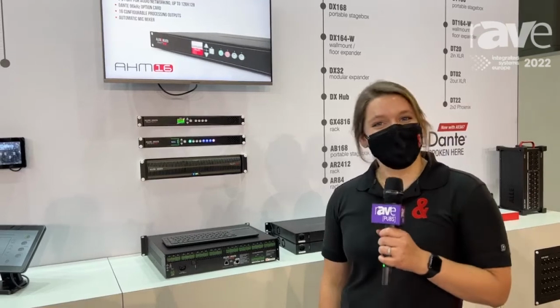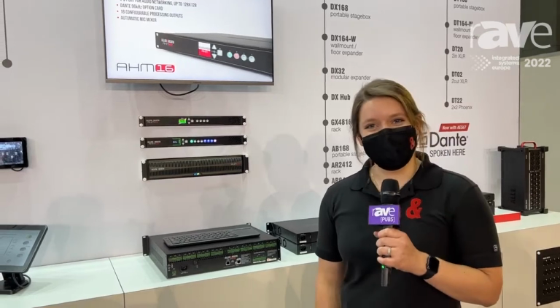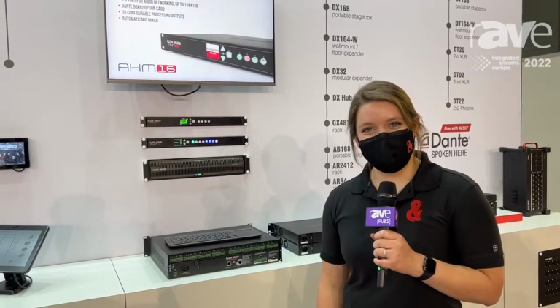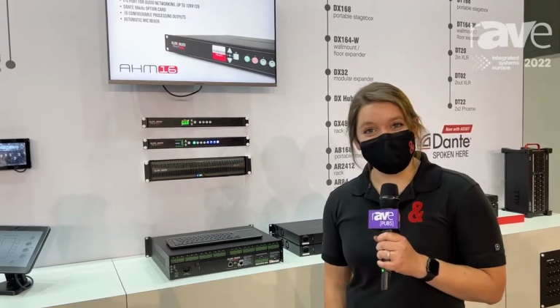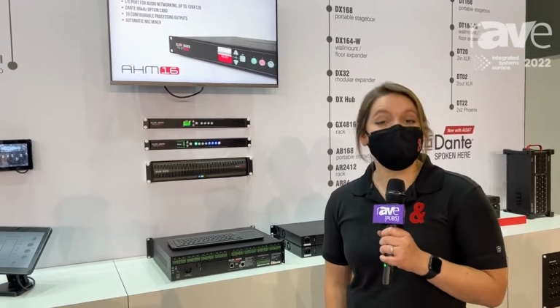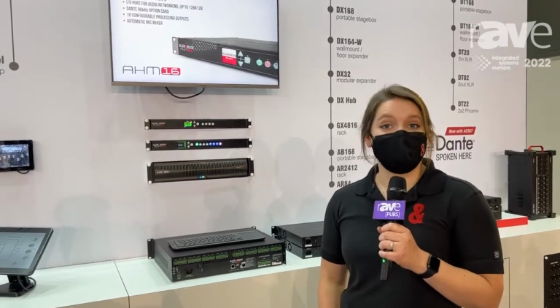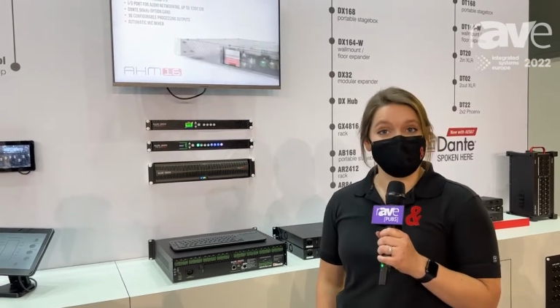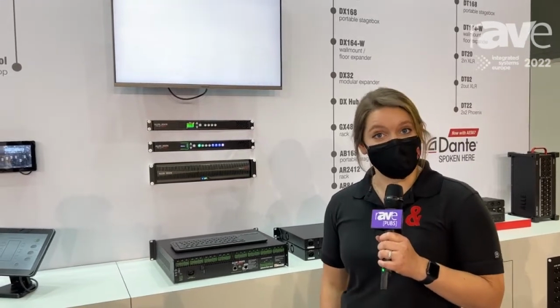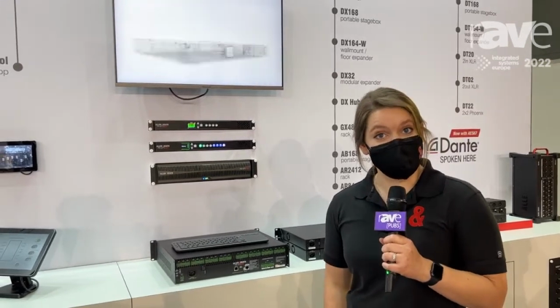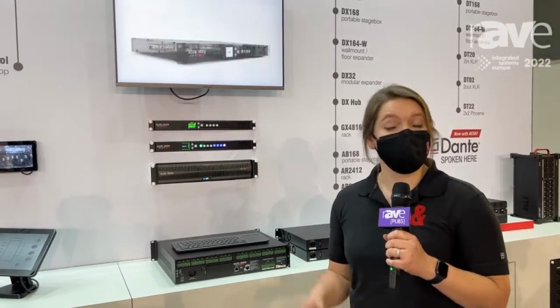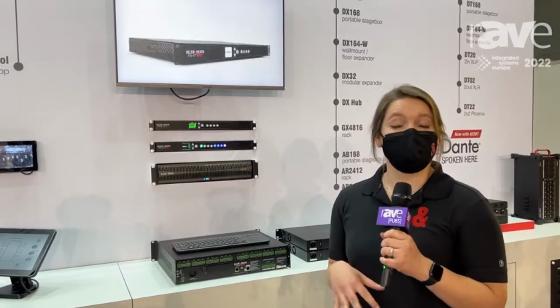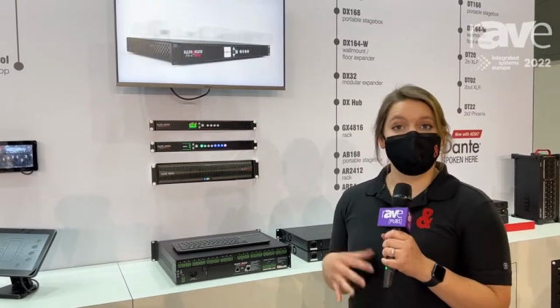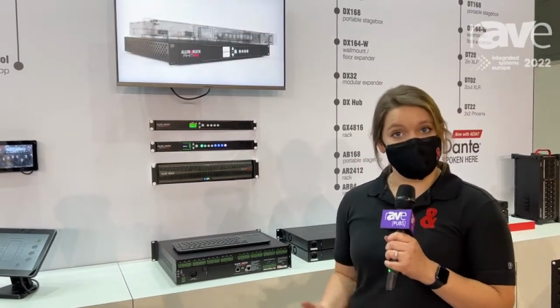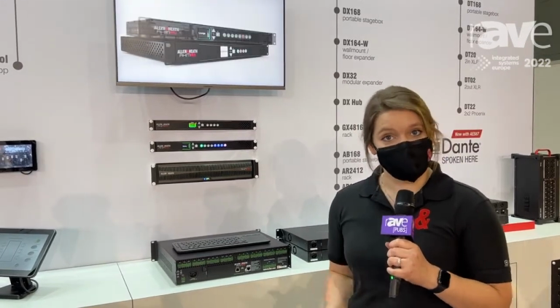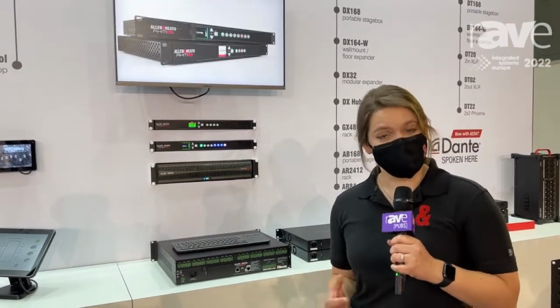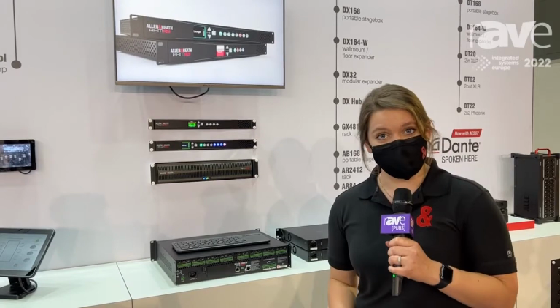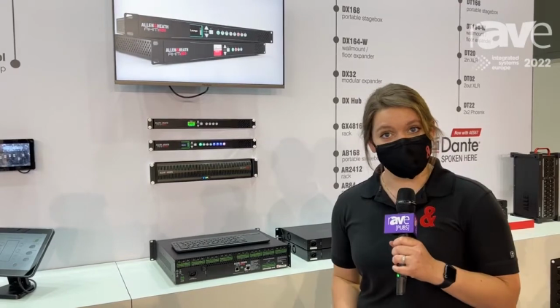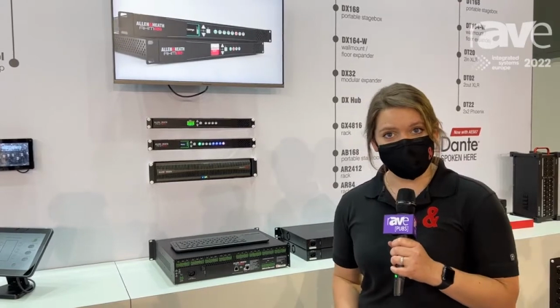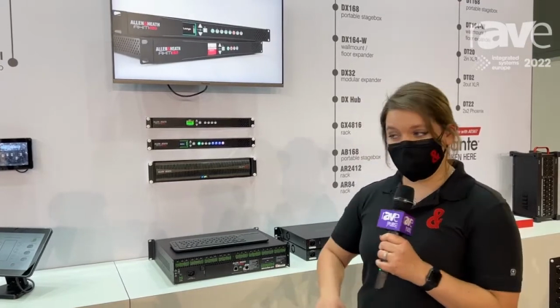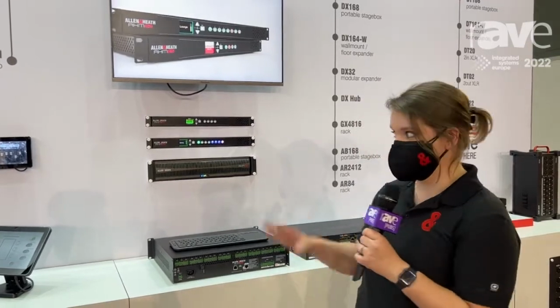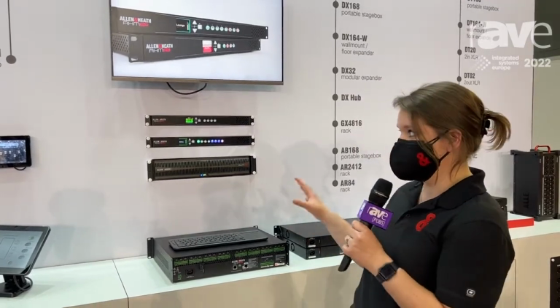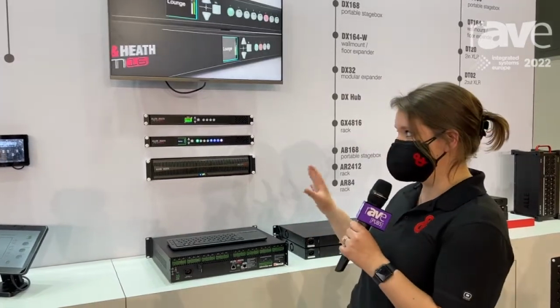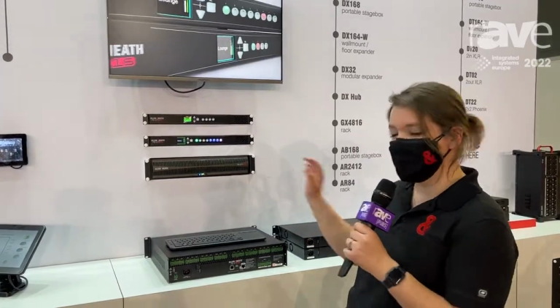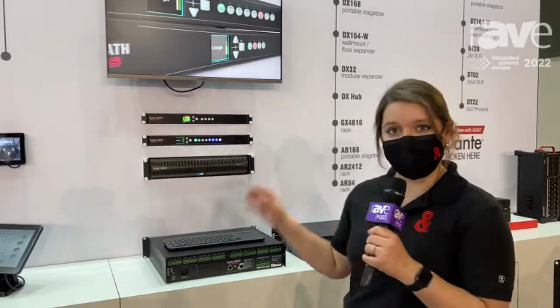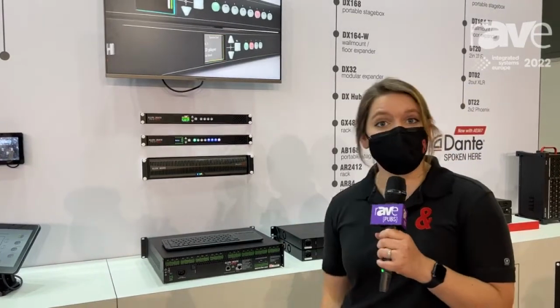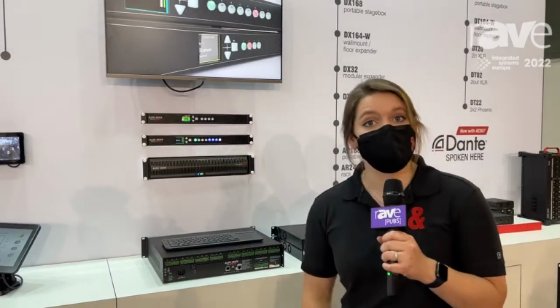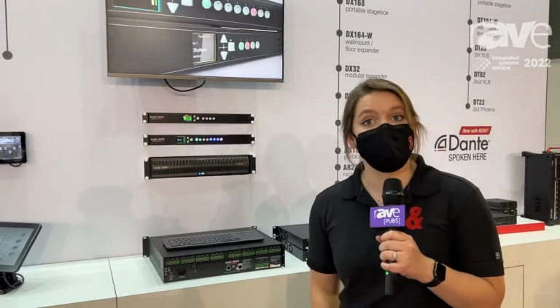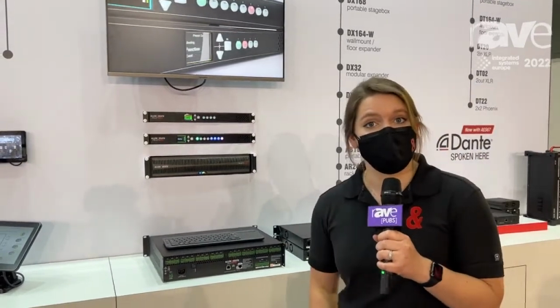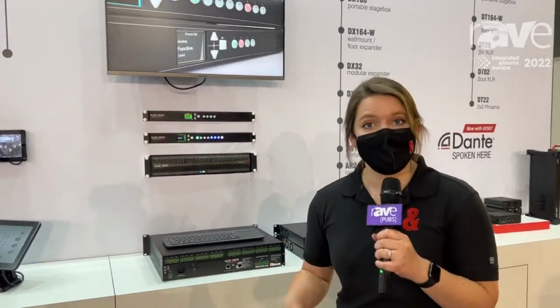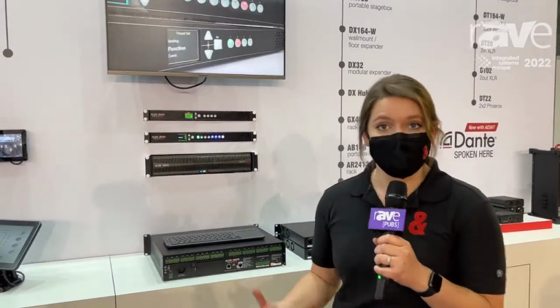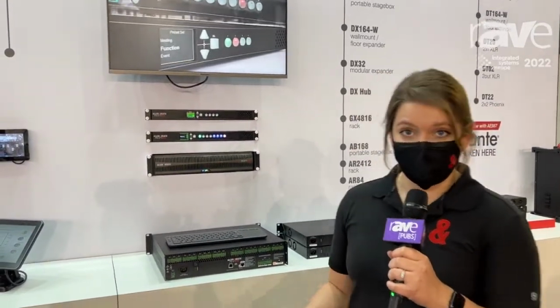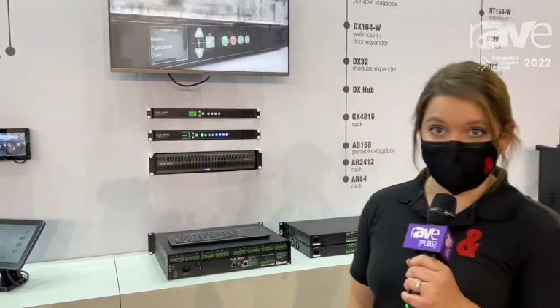Hi, I'm Samantha and I'm with Allen & Heath. We're here at ISE 2022 to showcase our series of AHM system processors.